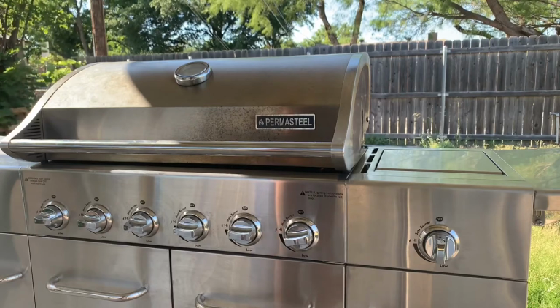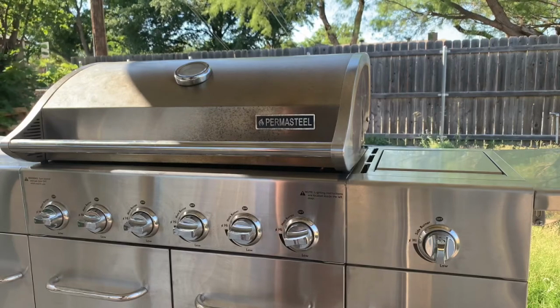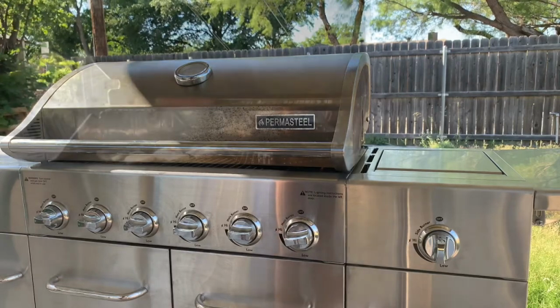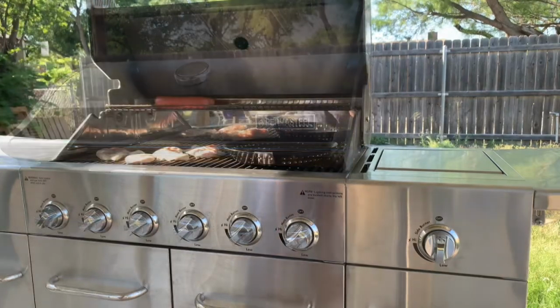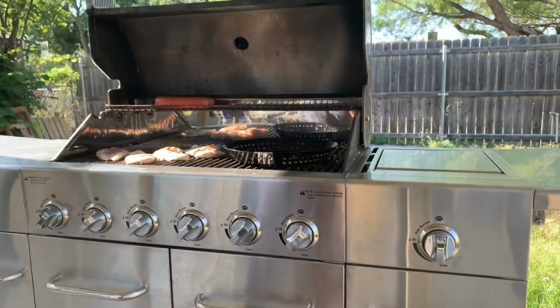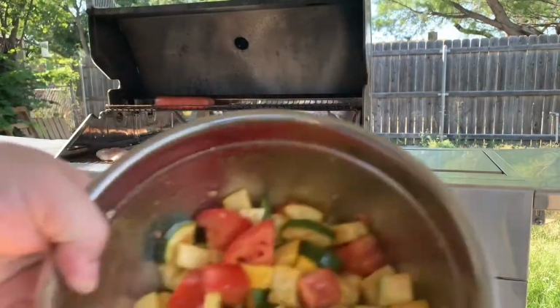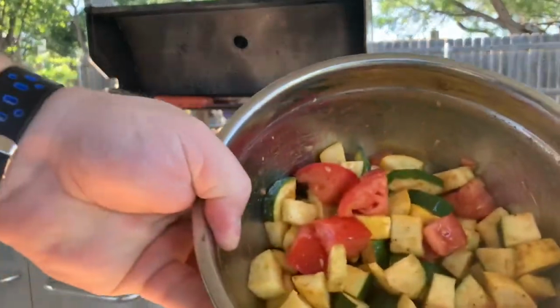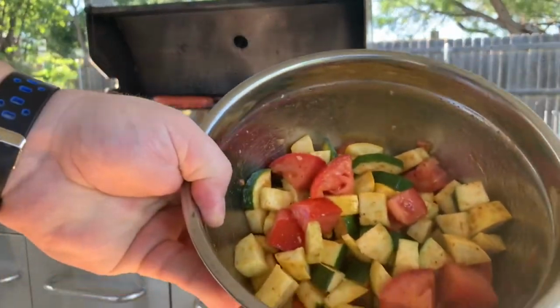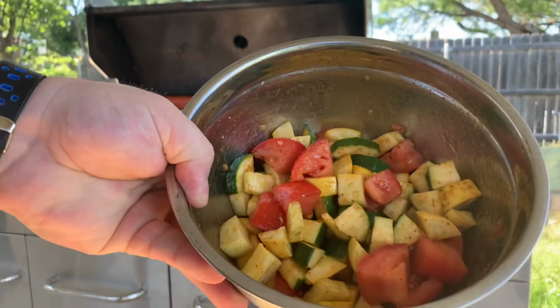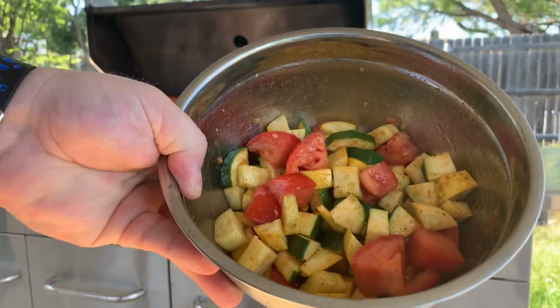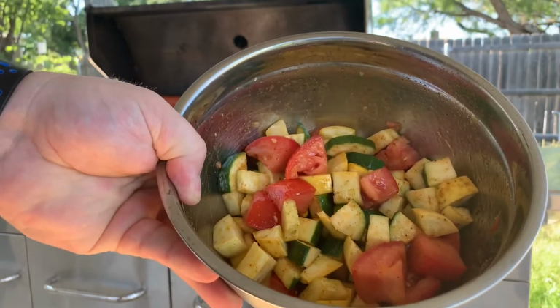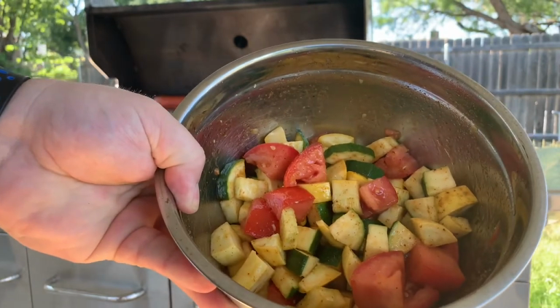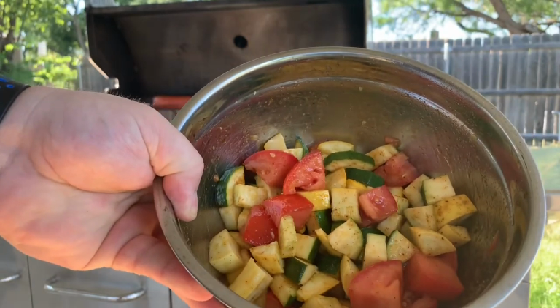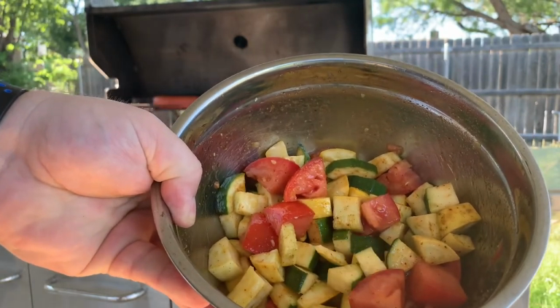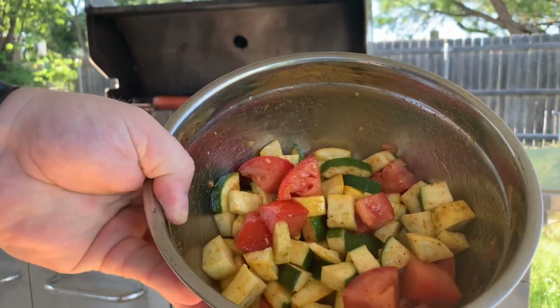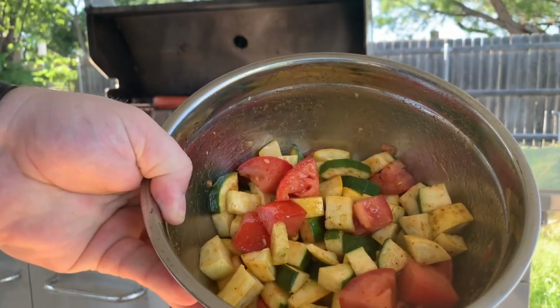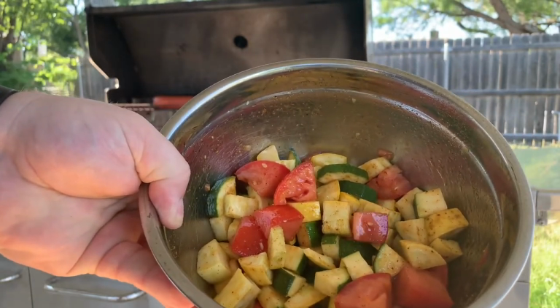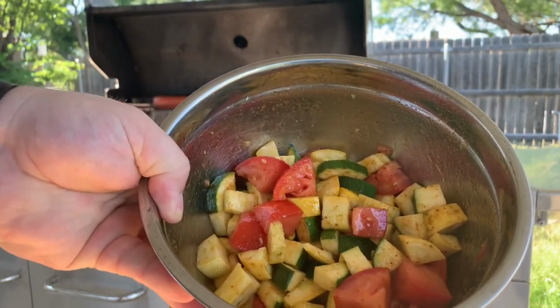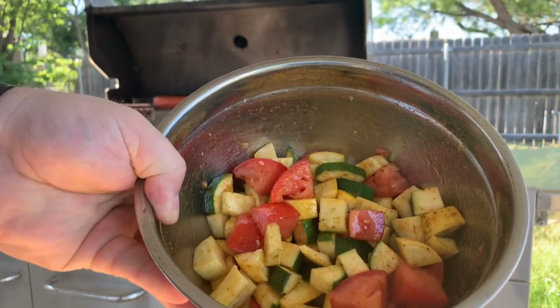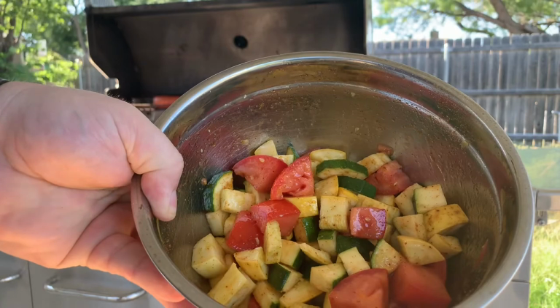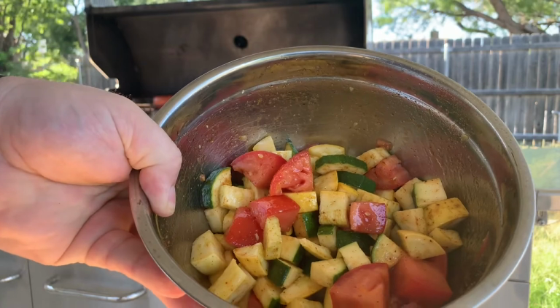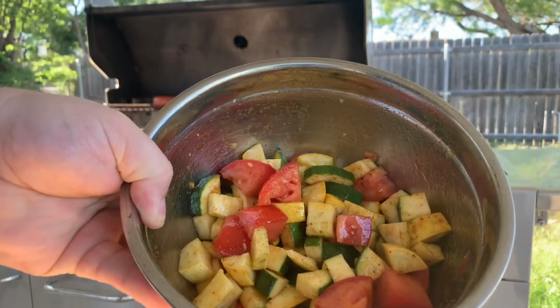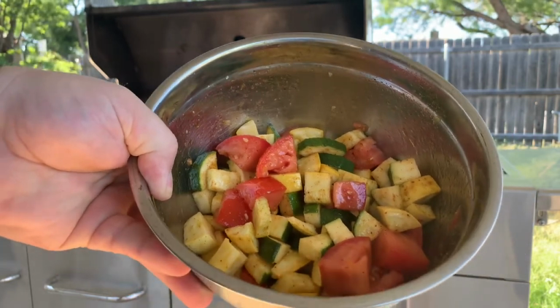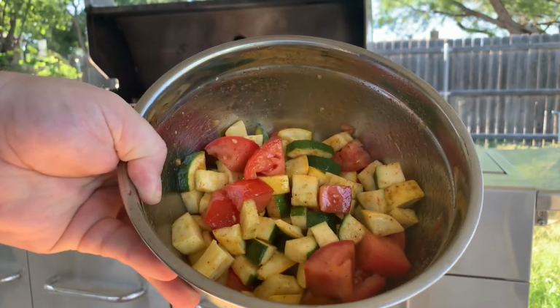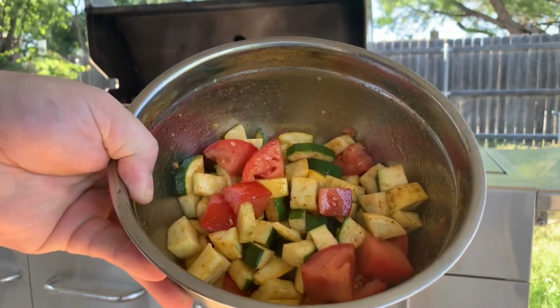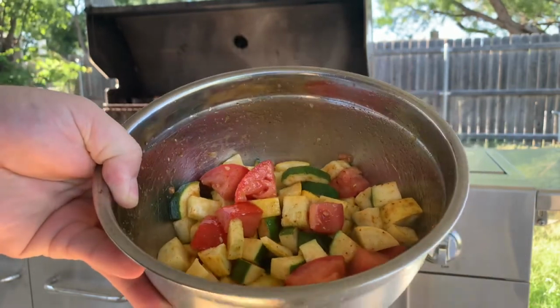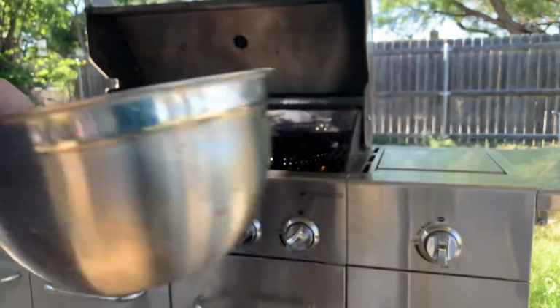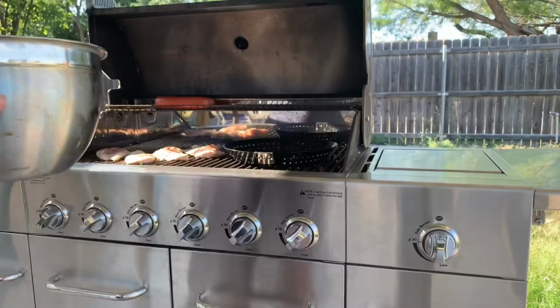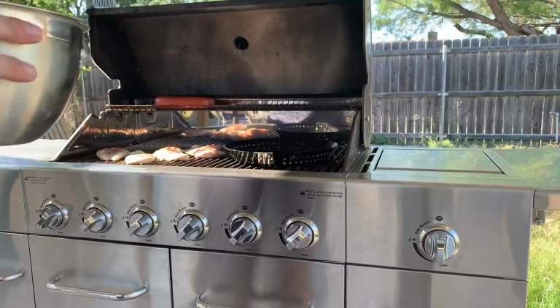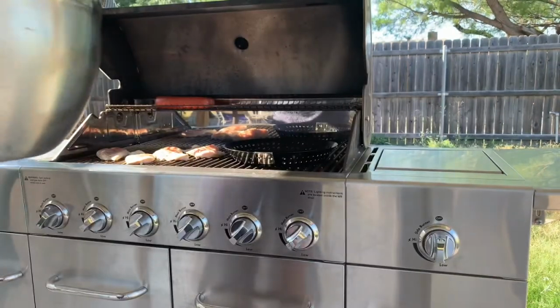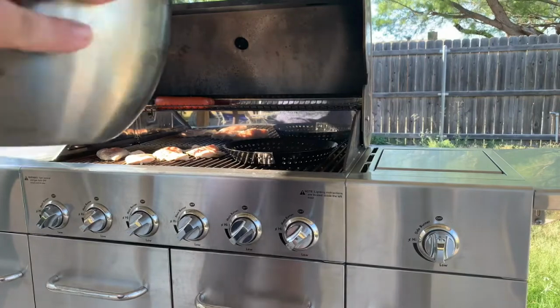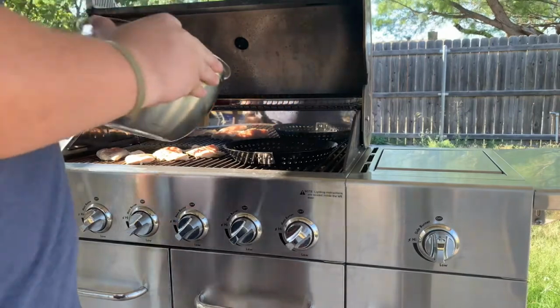All right YouTube, here's what I got: some yellow squash, some zucchini, and some Roma tomatoes, chopped up with a little olive oil and a little seasoned salt — they're going in.